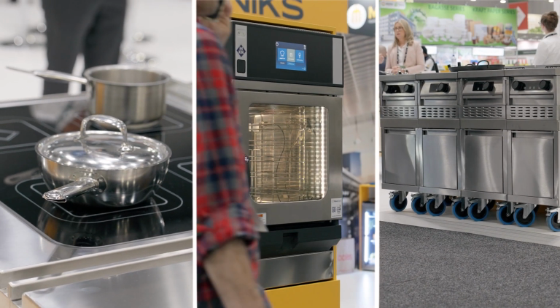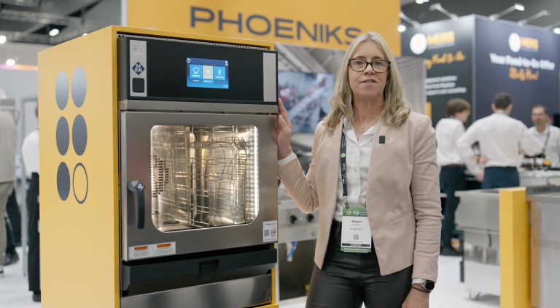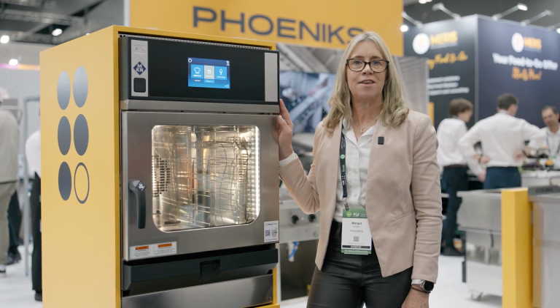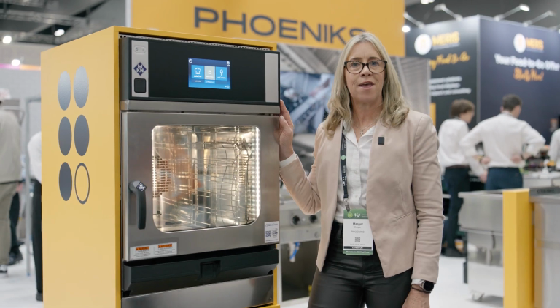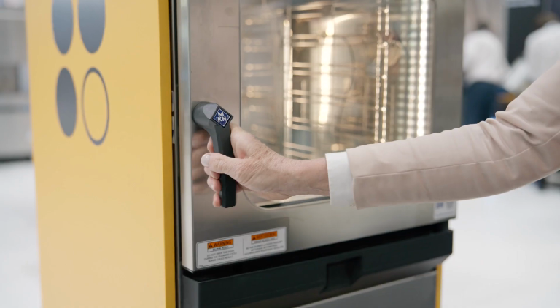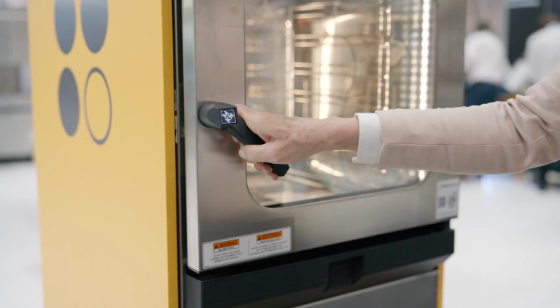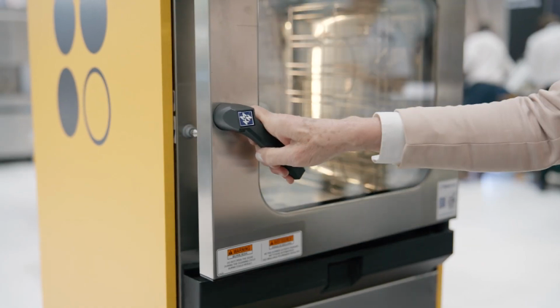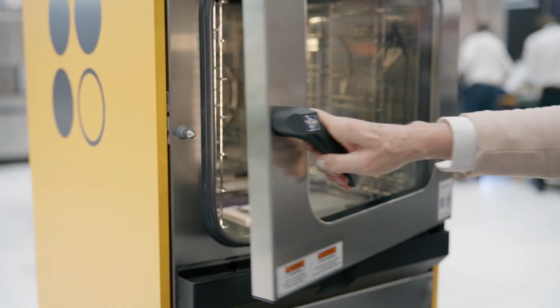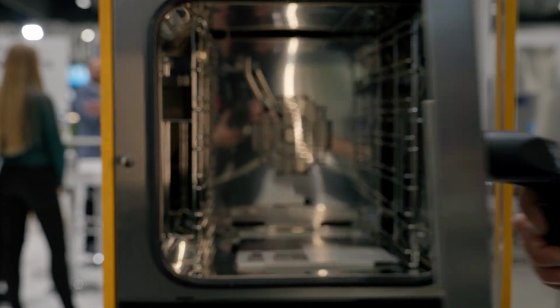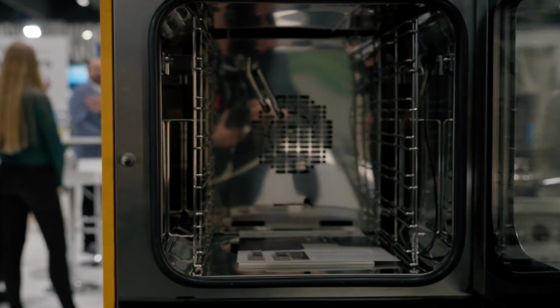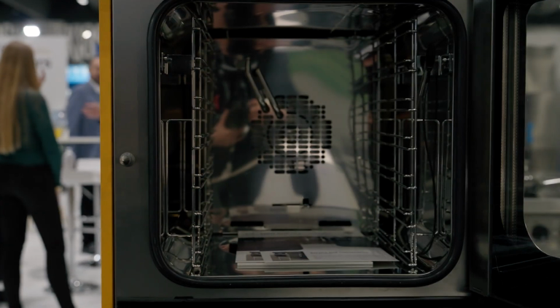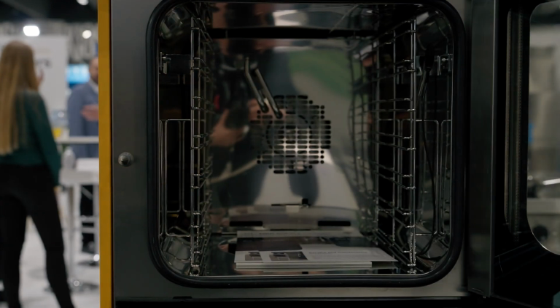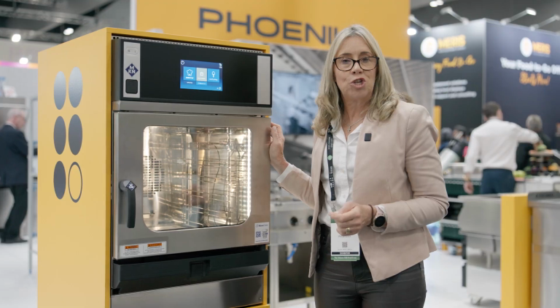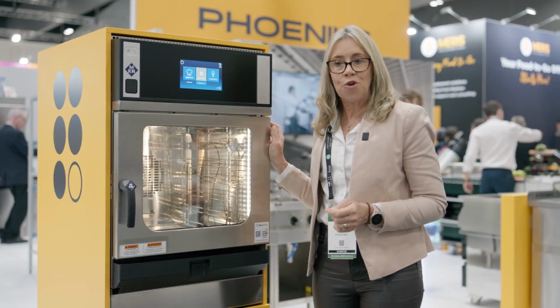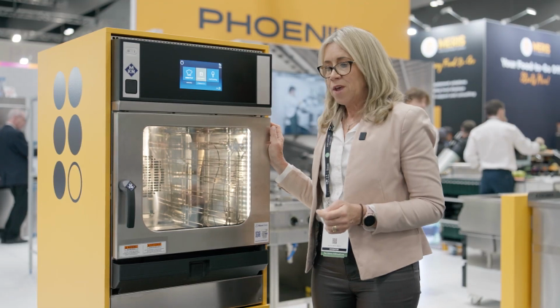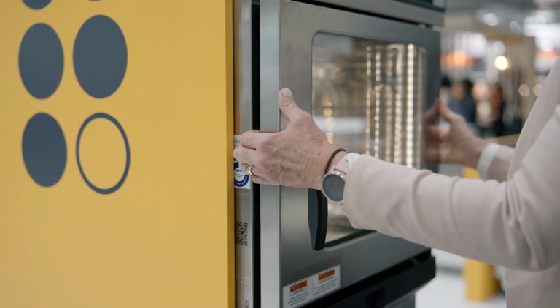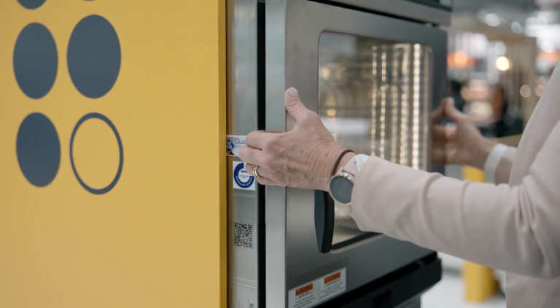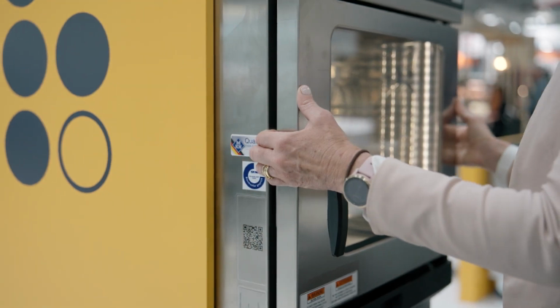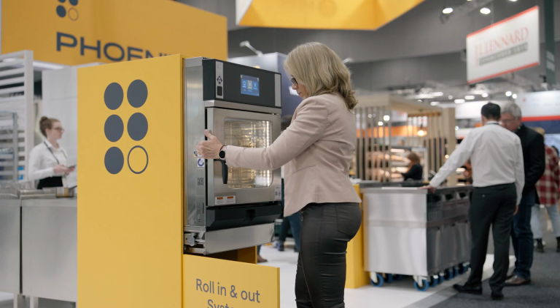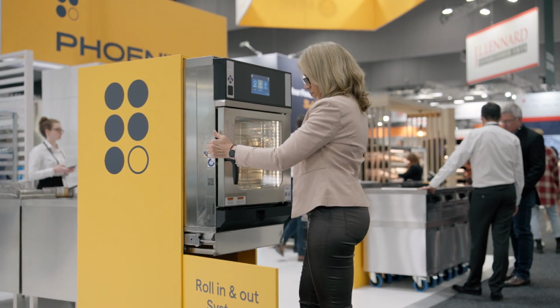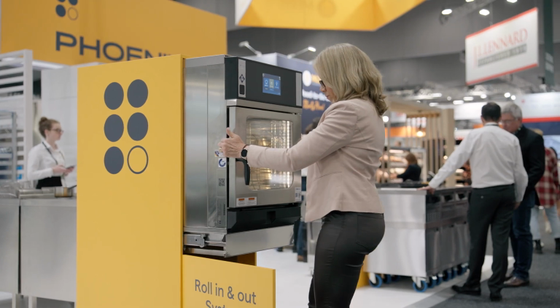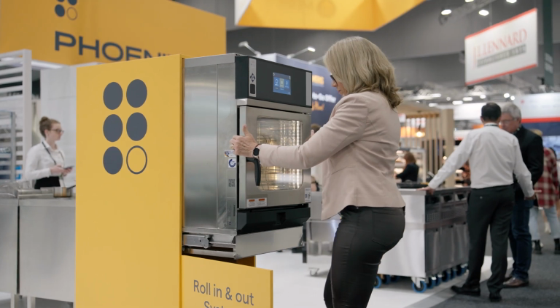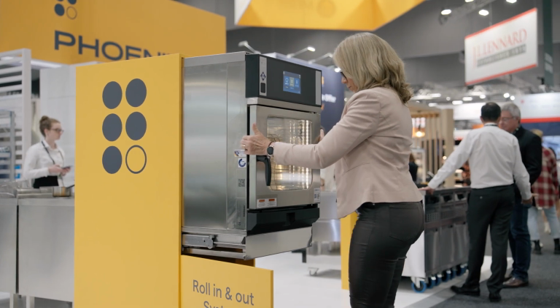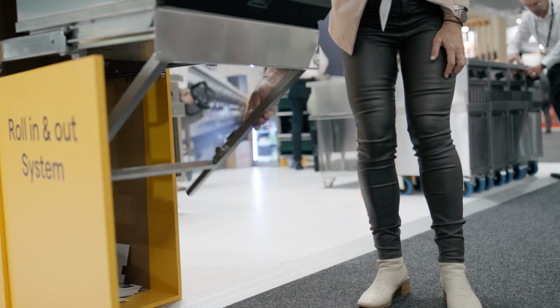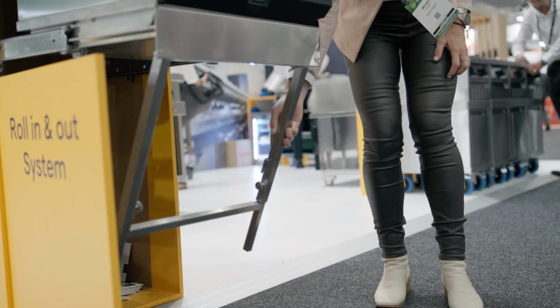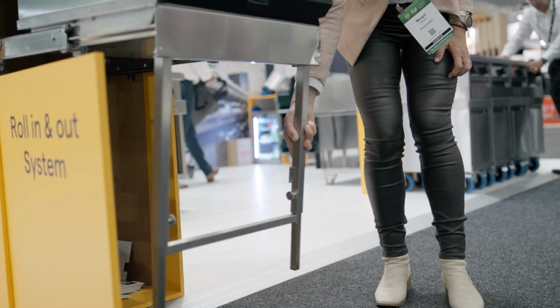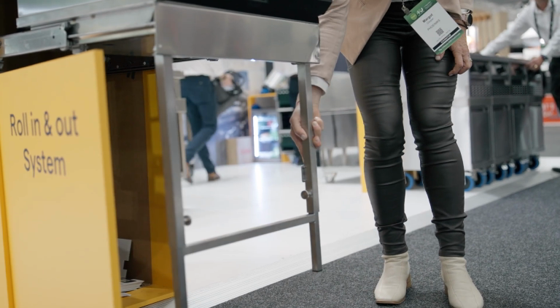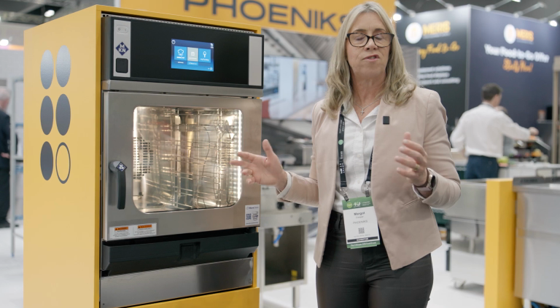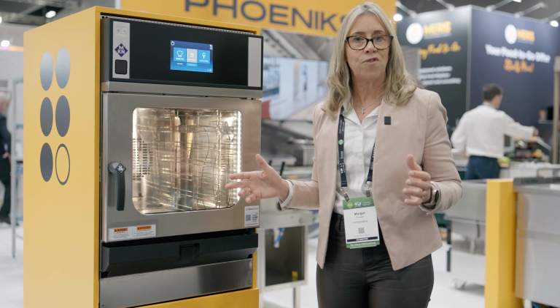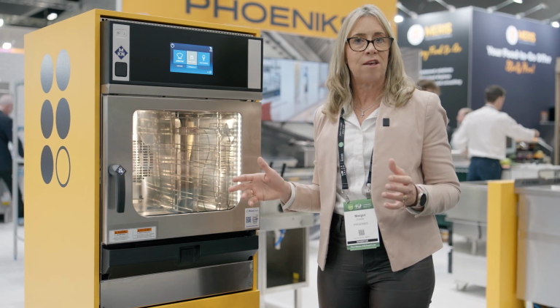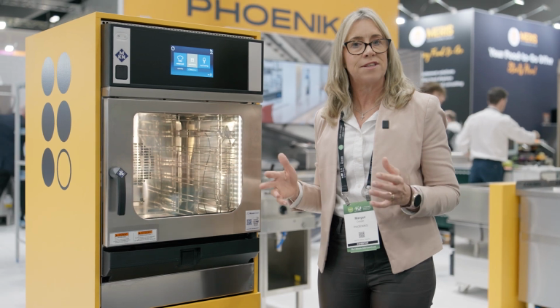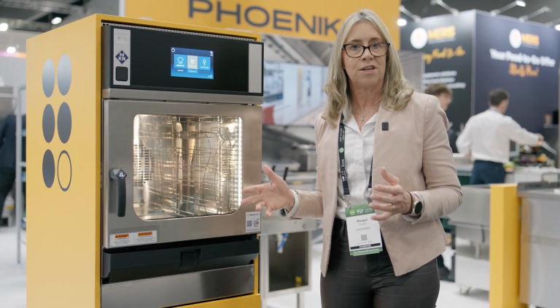Introducing the MKN Space Combi Junior, just bringing out at the show is something called the roll-in and outside, so it's easier for after-service sales and technical.